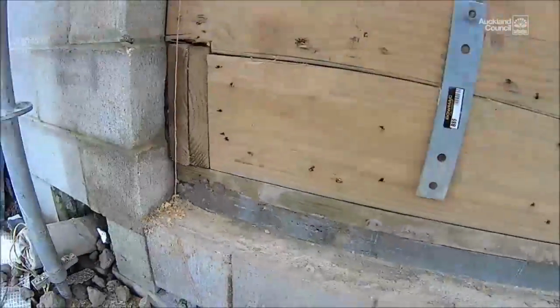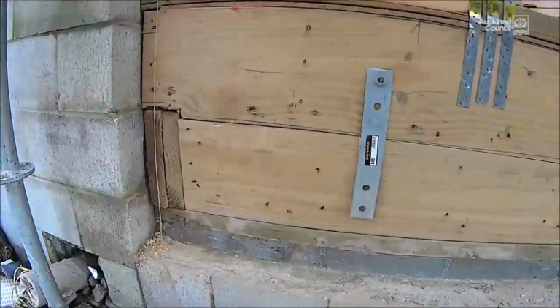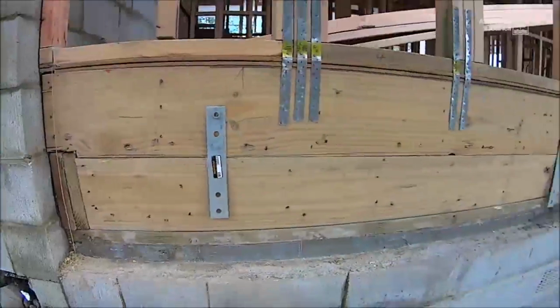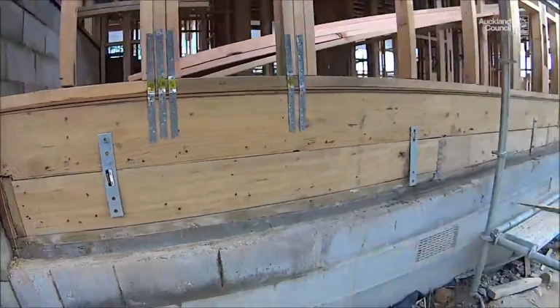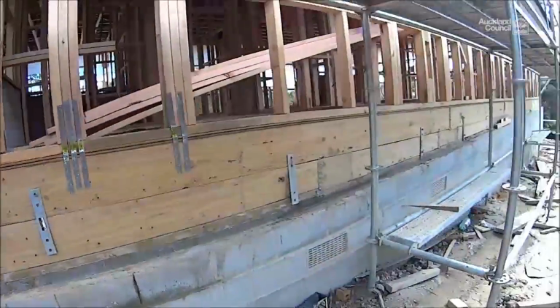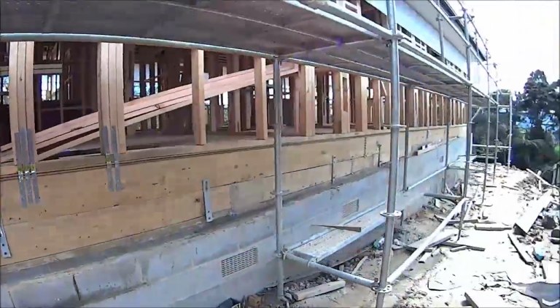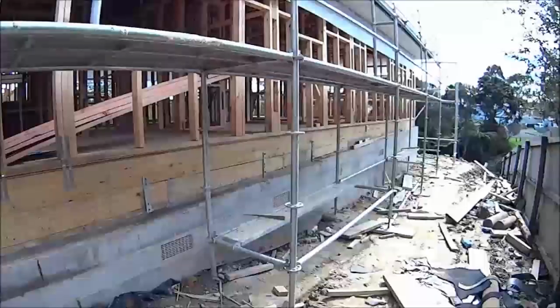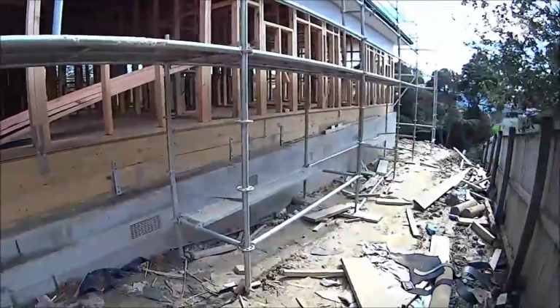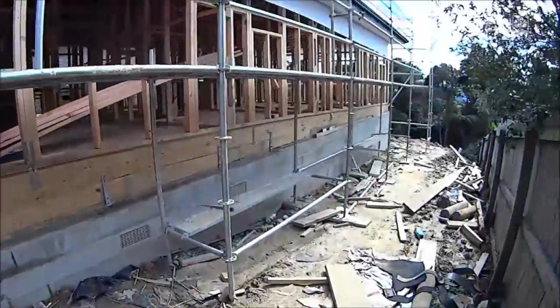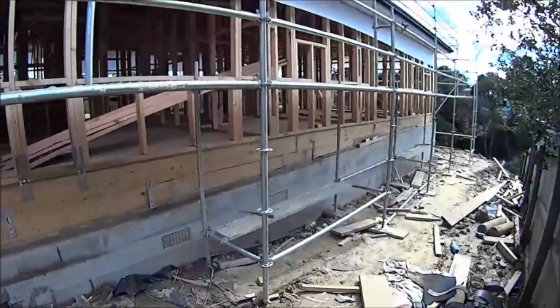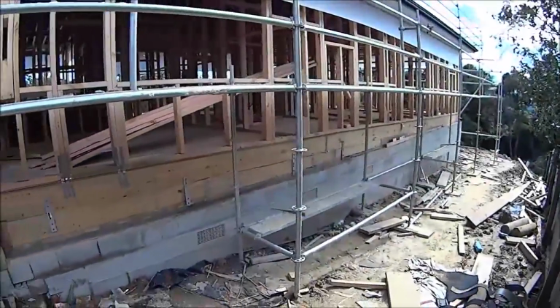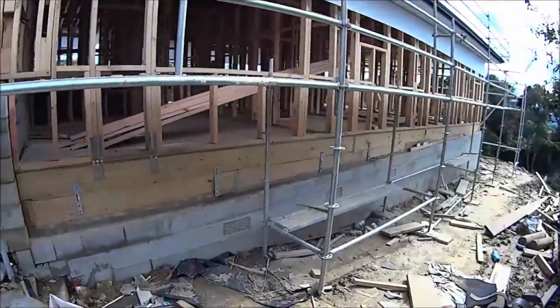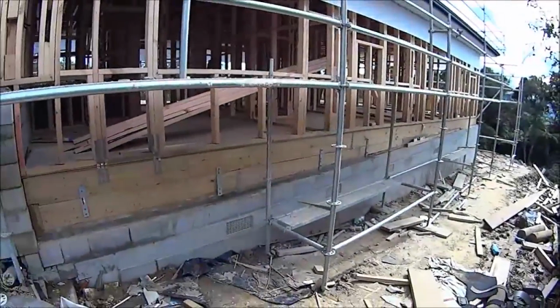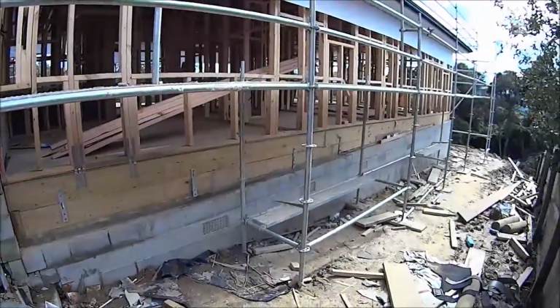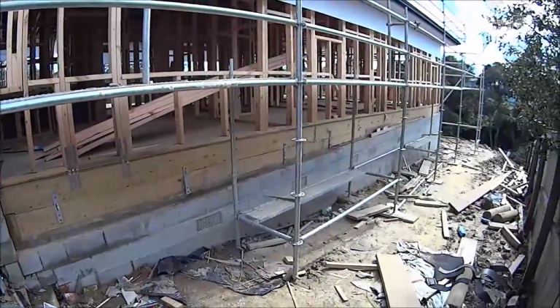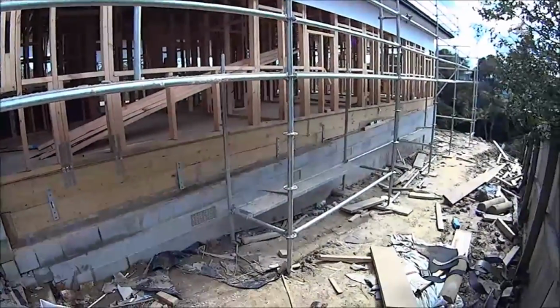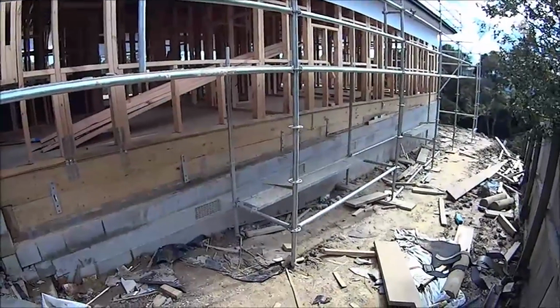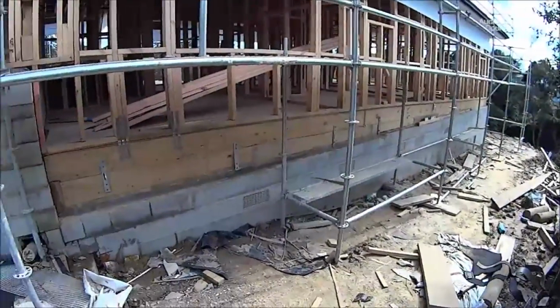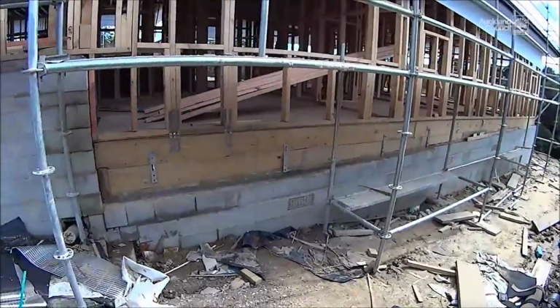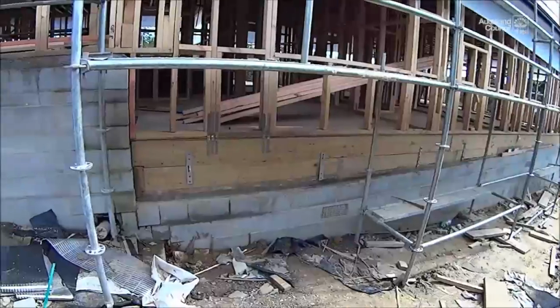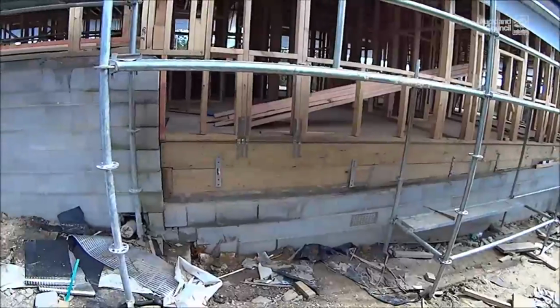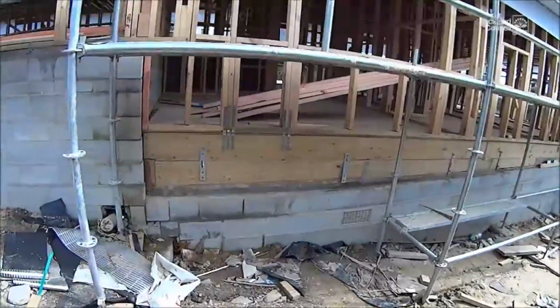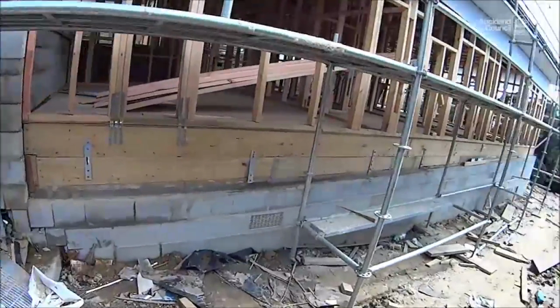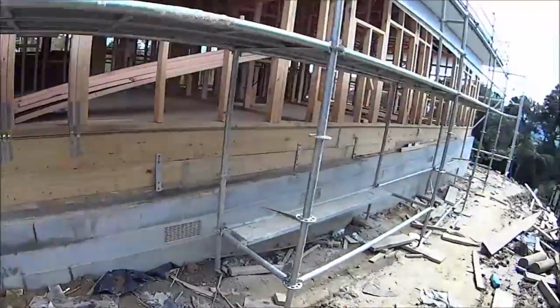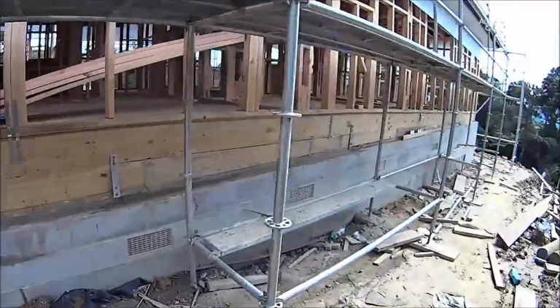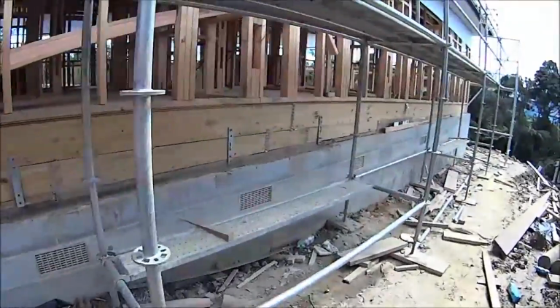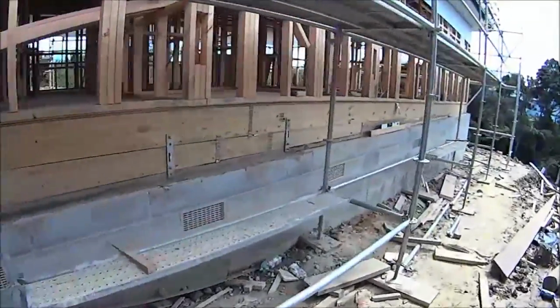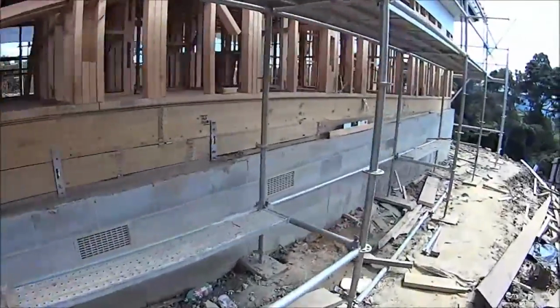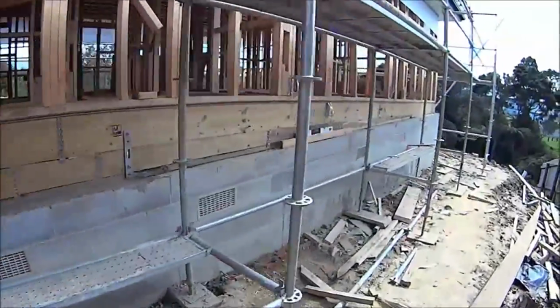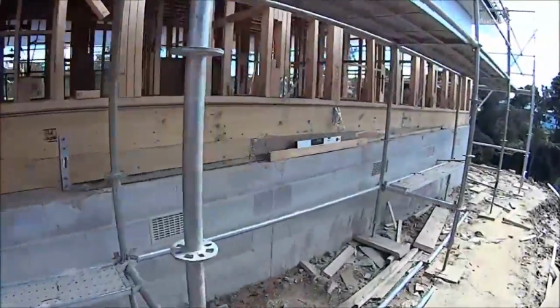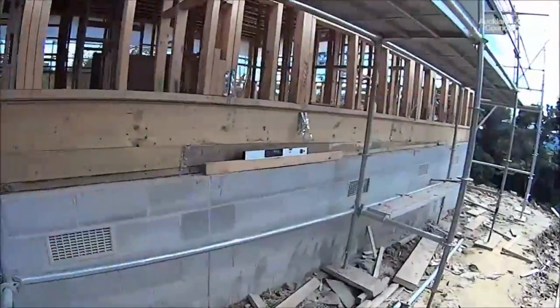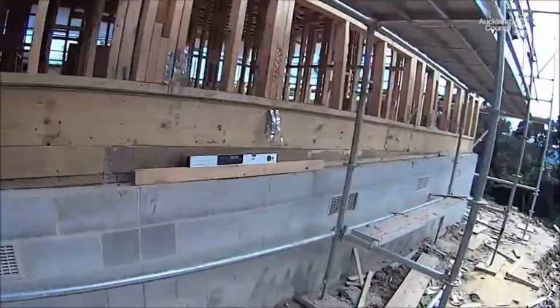Nearly 300 millimeters out along the length of the building — that block work has been built quite a big slope out of level. You've got to ask the question: how is the bricklayer going to lay his bricks on that?